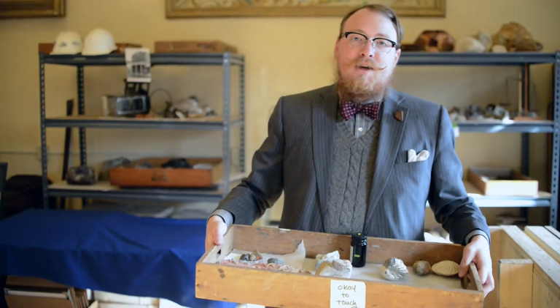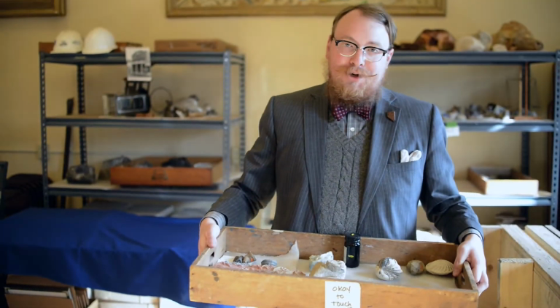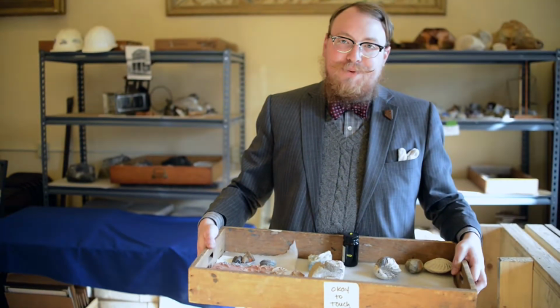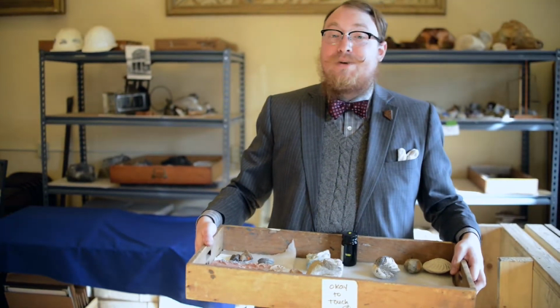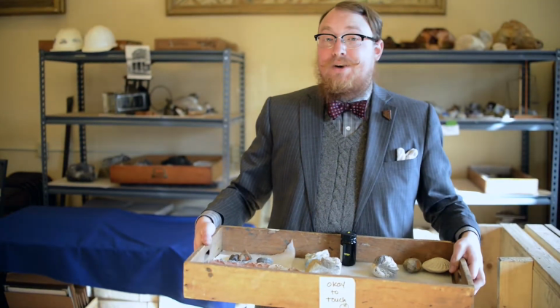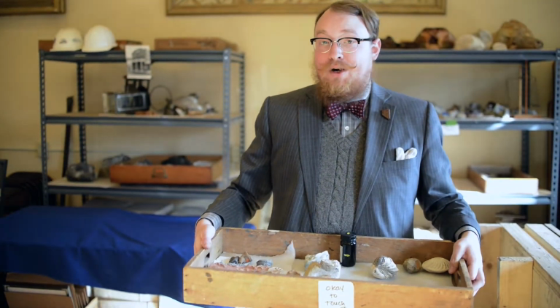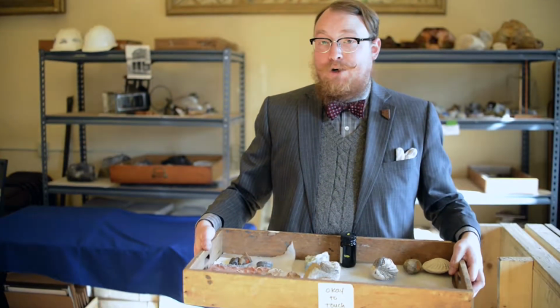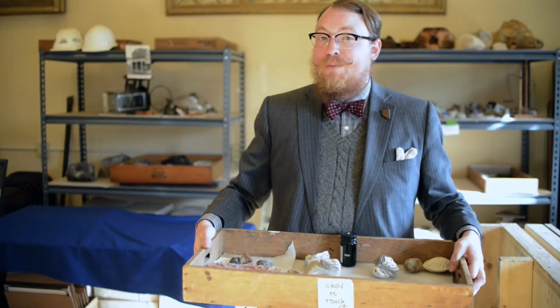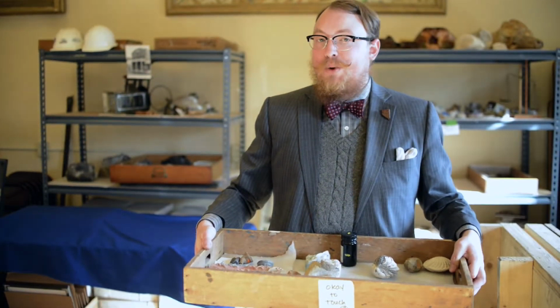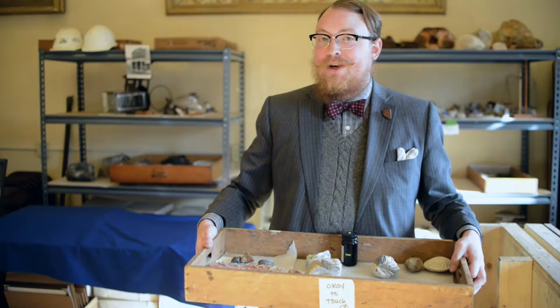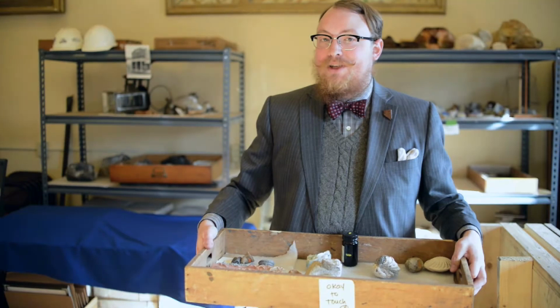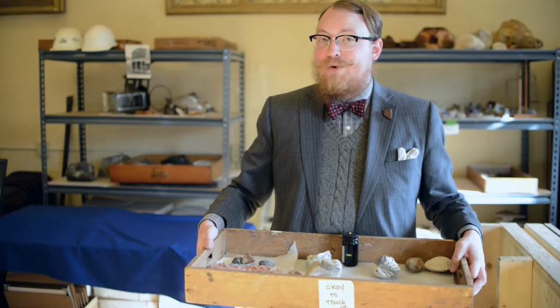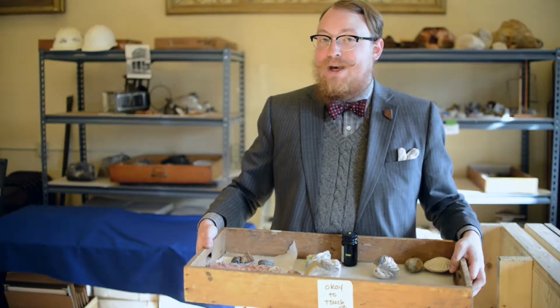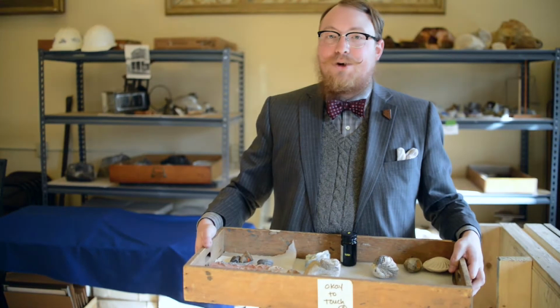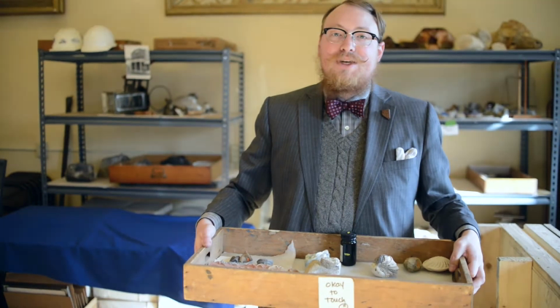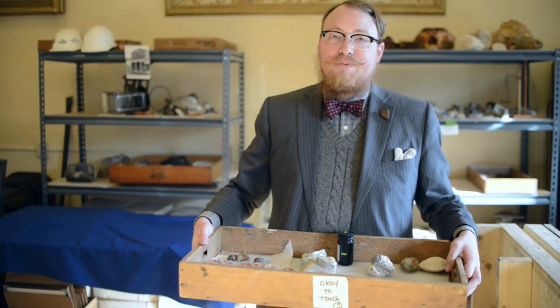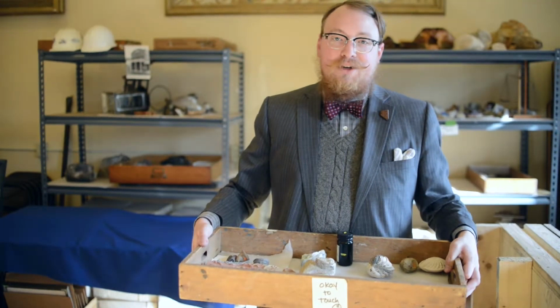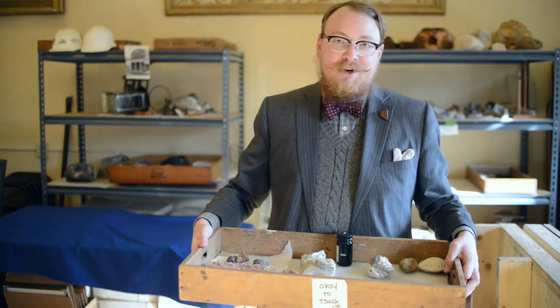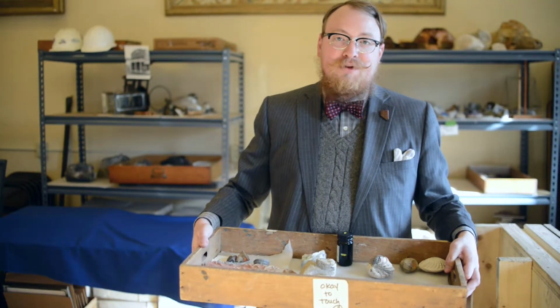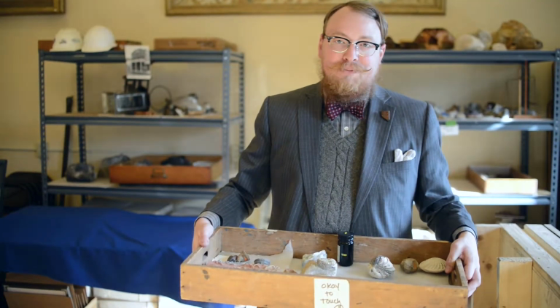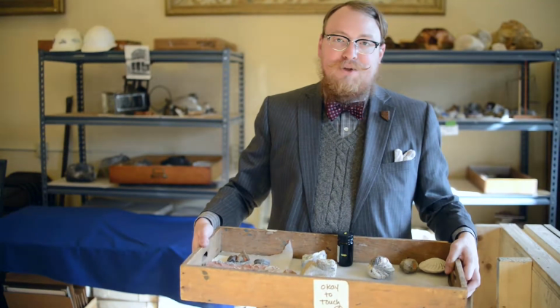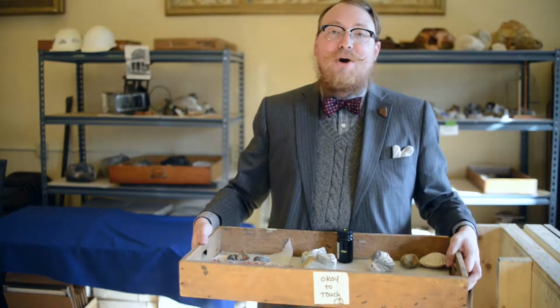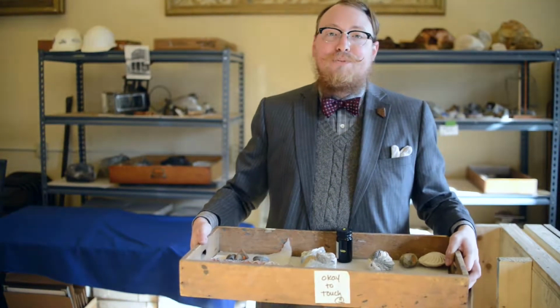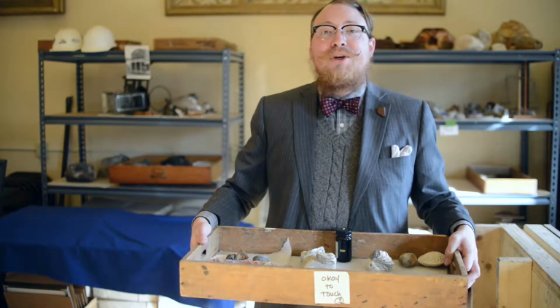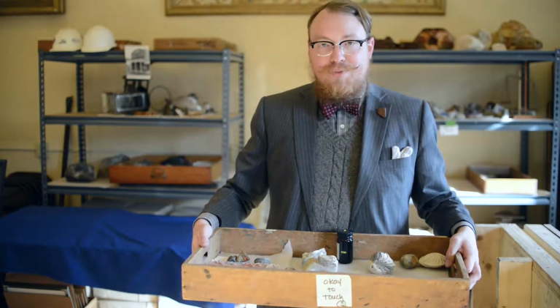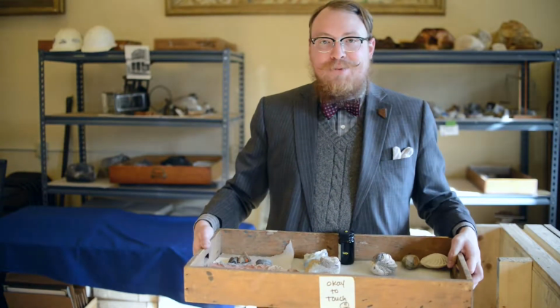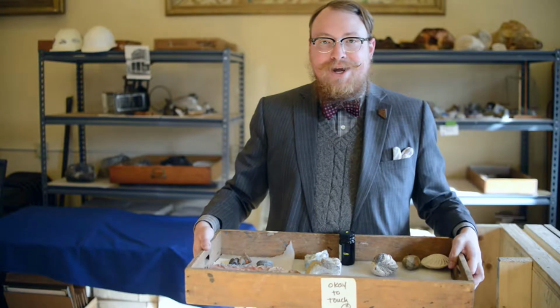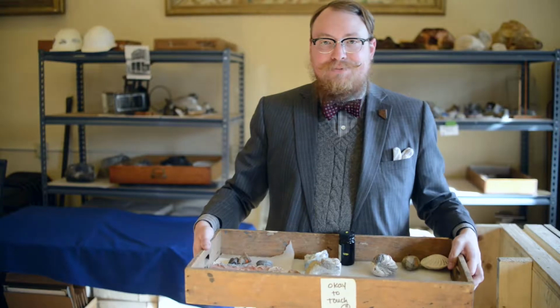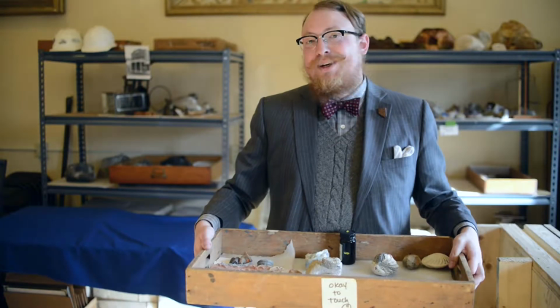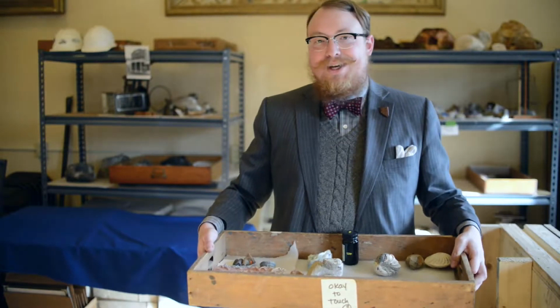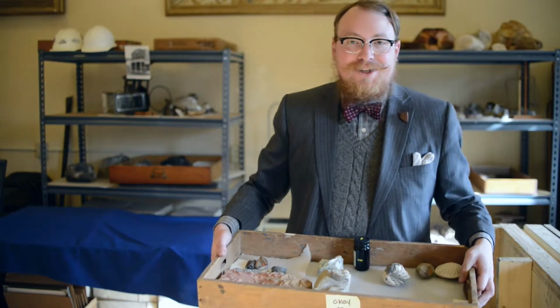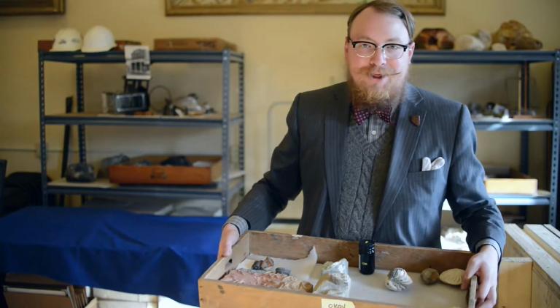Hello, my name is Garrett Barmore. I'm the curator here at the W.M. Keck Earth Science and Mineral Engineering Museum. Welcome to Mineral Monday. Let's head into the gallery.